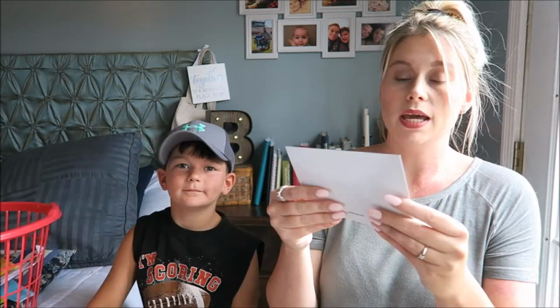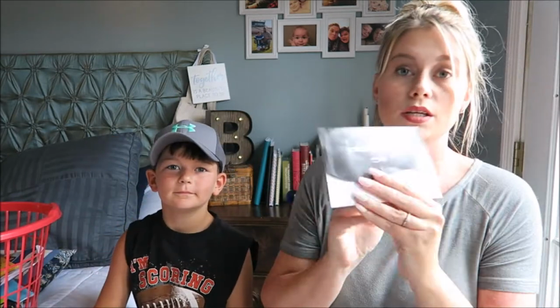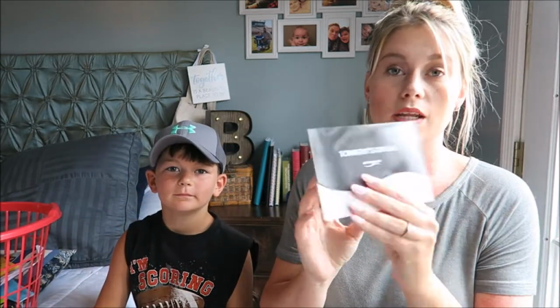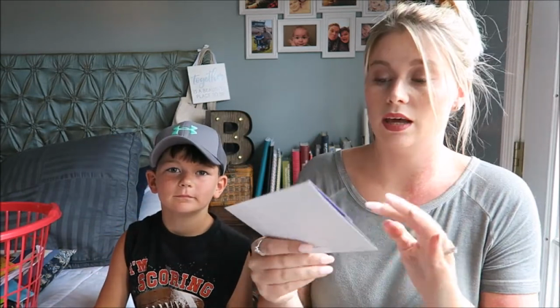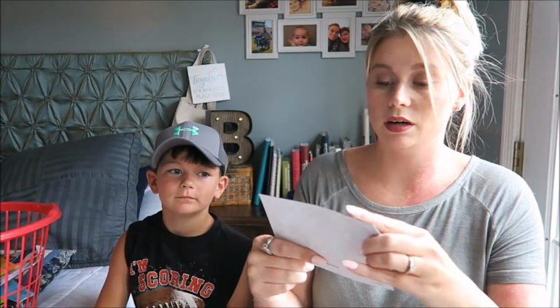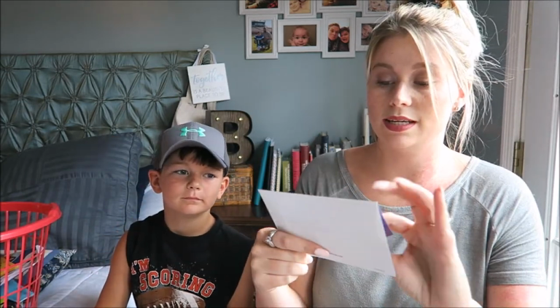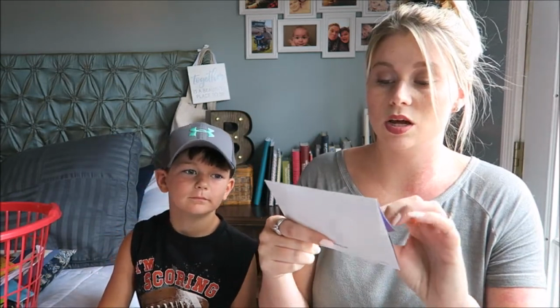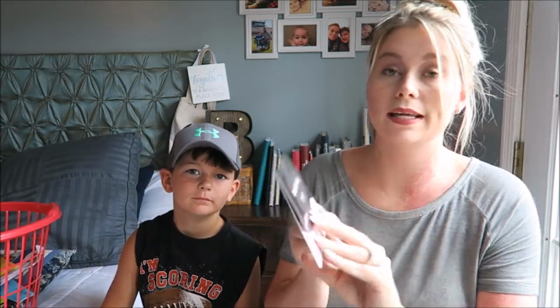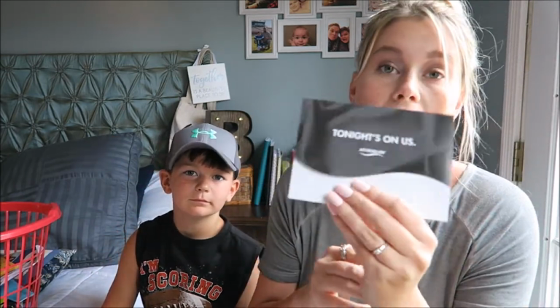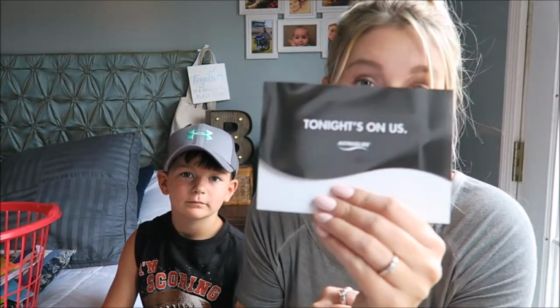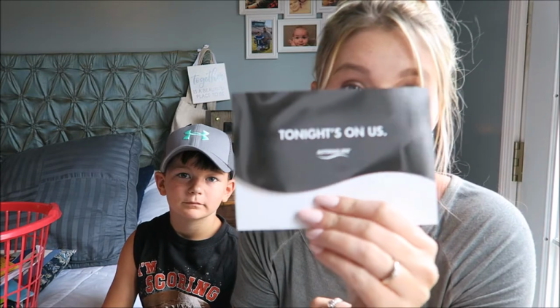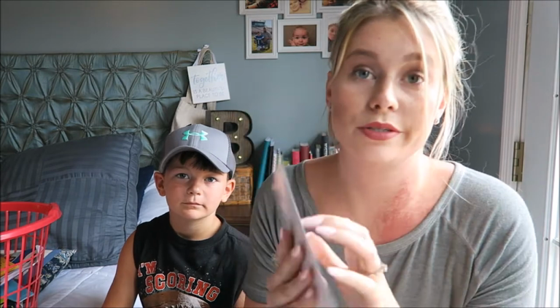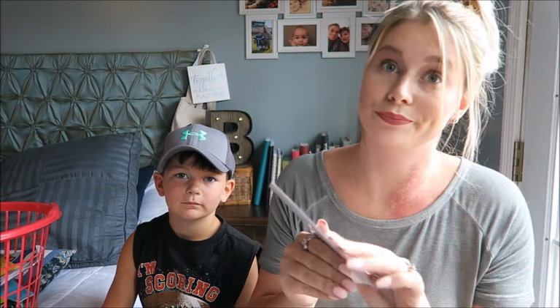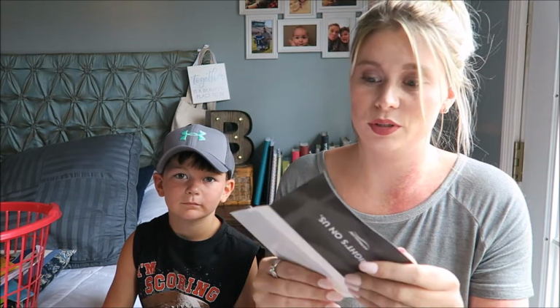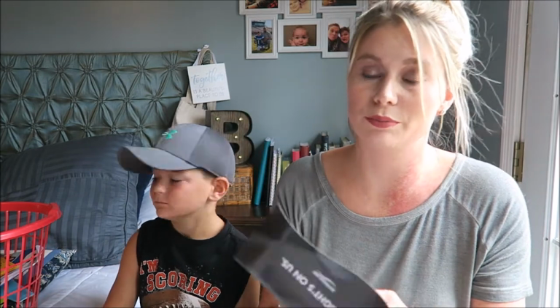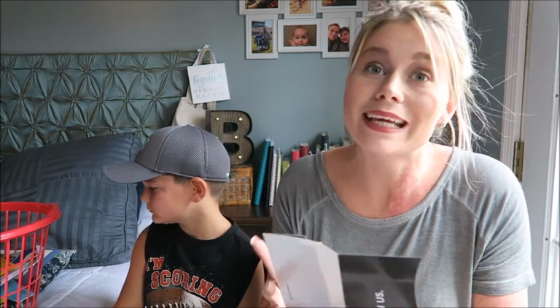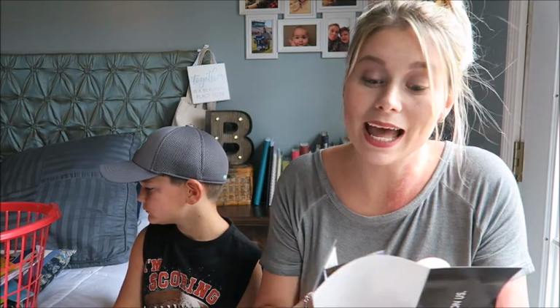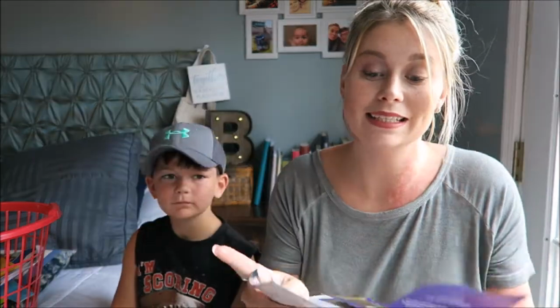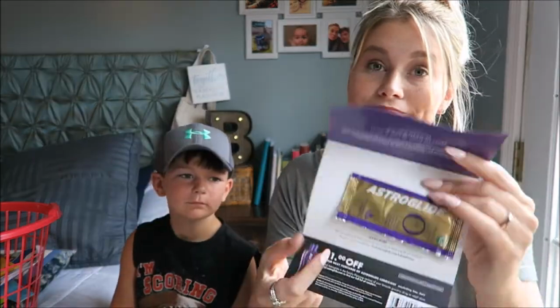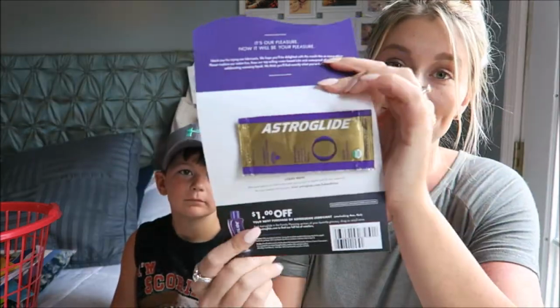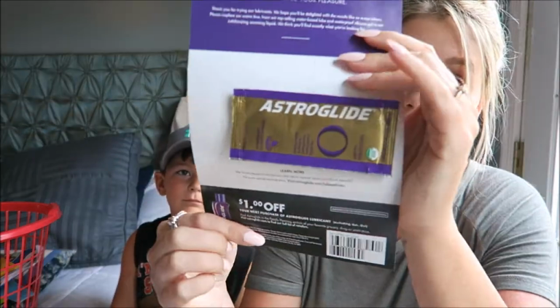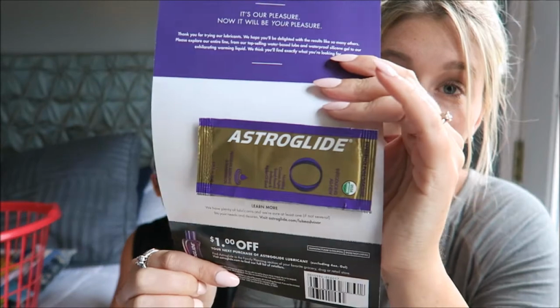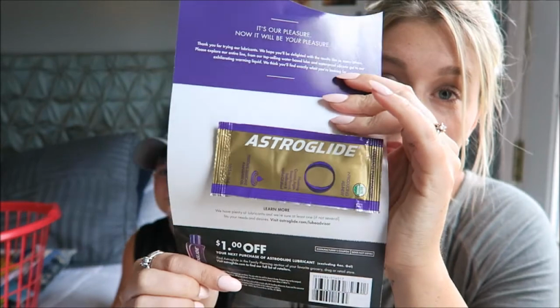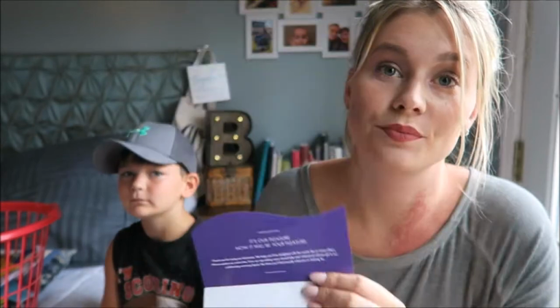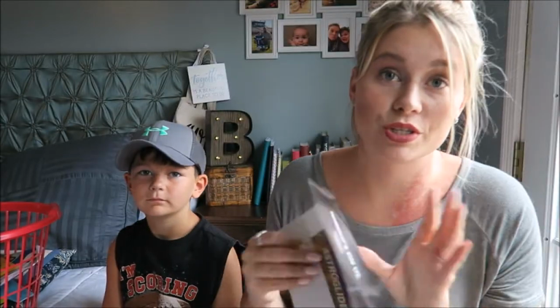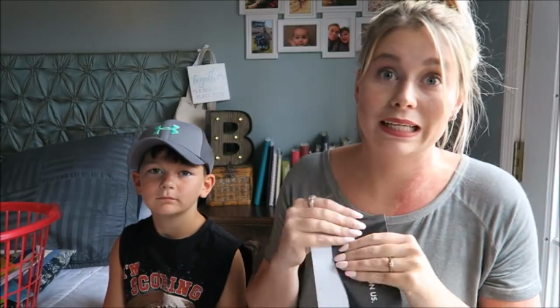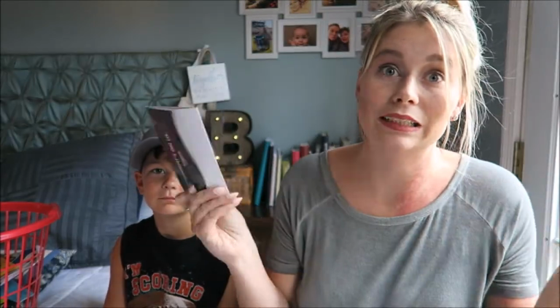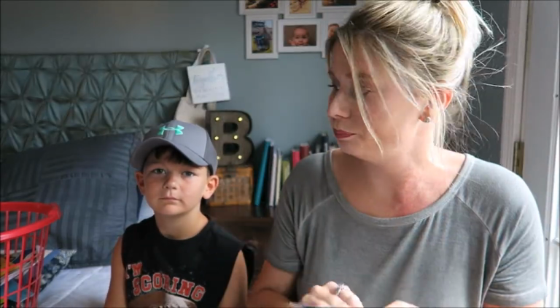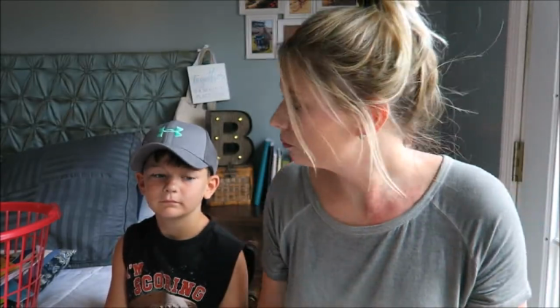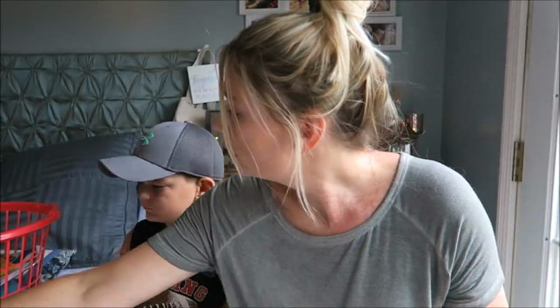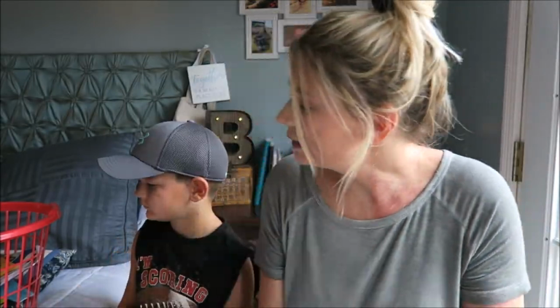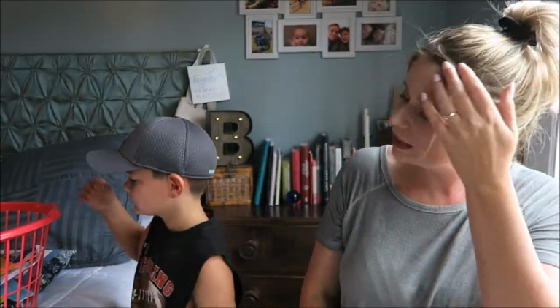Okay, so the next thing says 'tonight's on us' — Astroglide. So you guys can probably guess what that is: personal lubricant. Next thing, please!